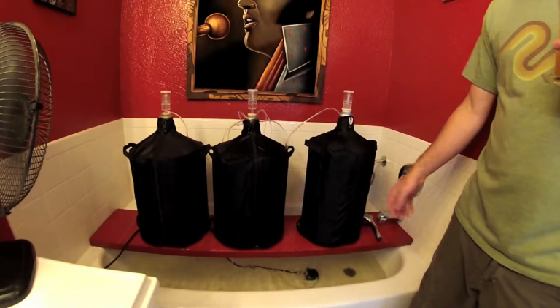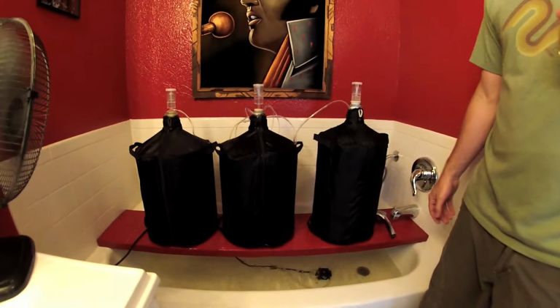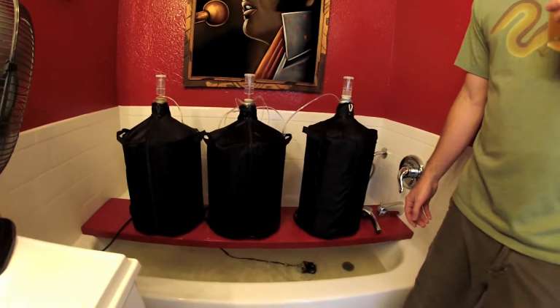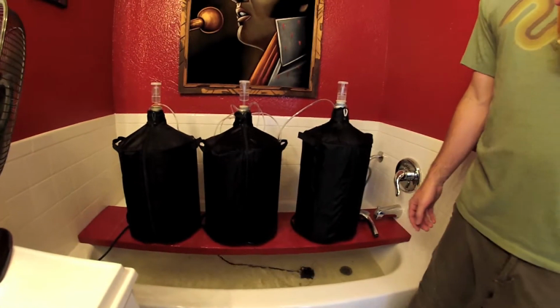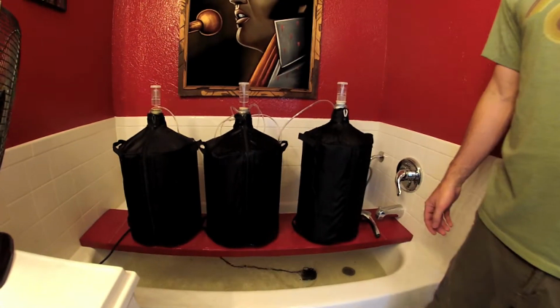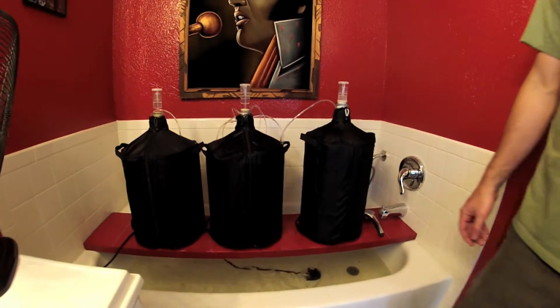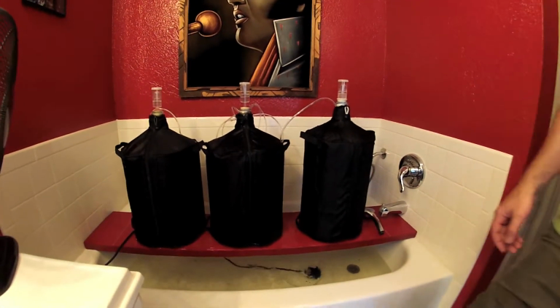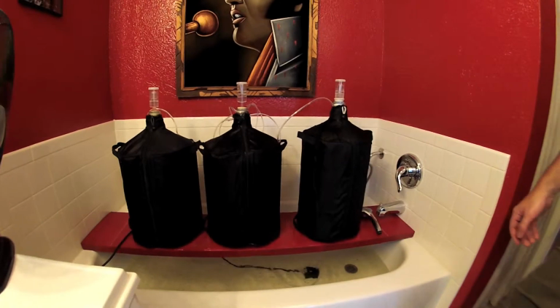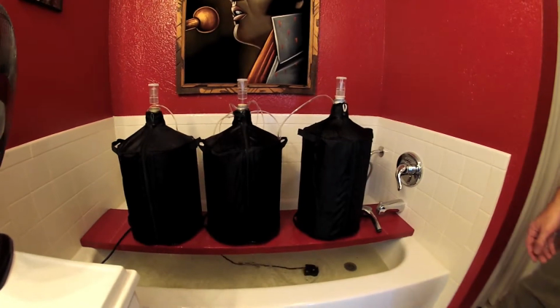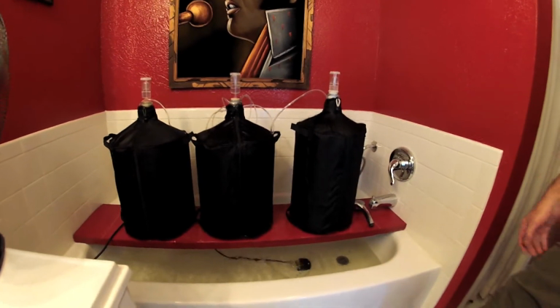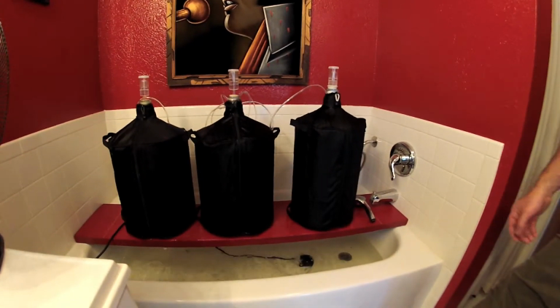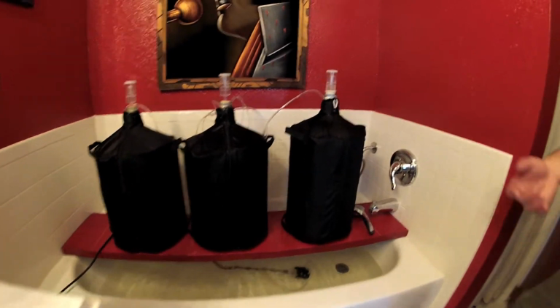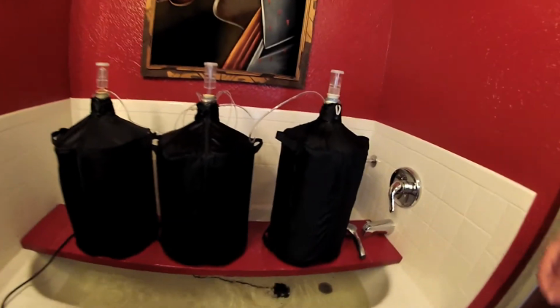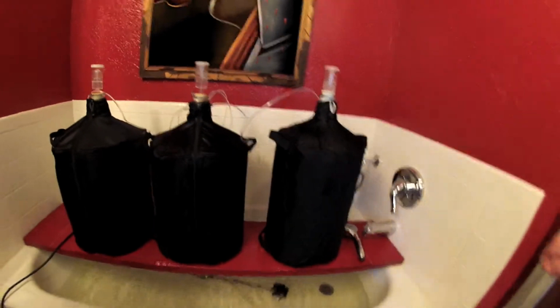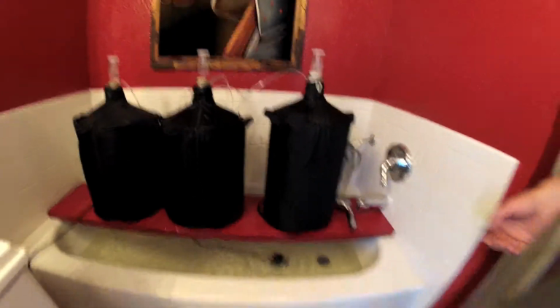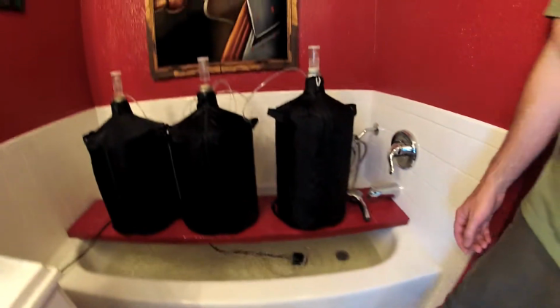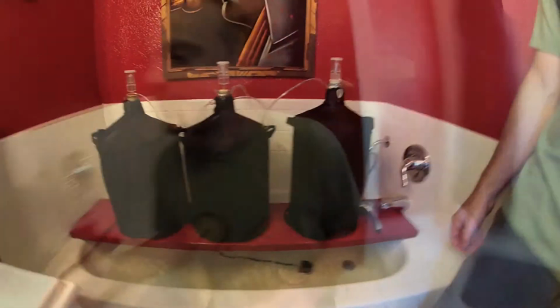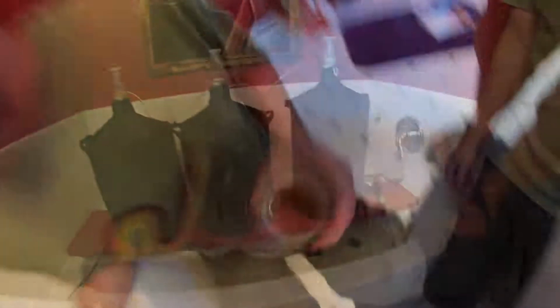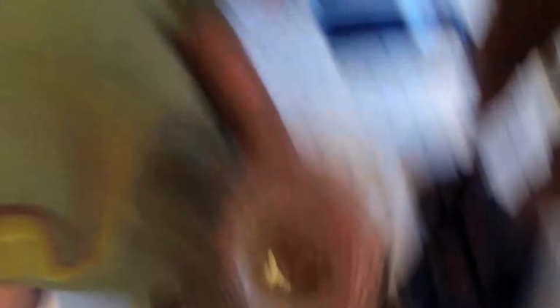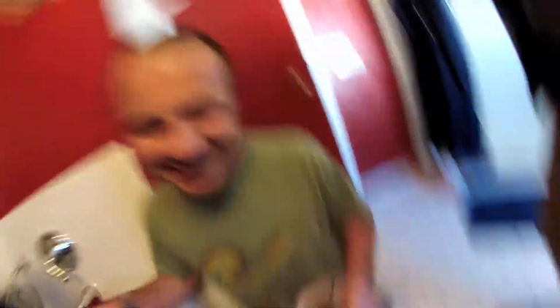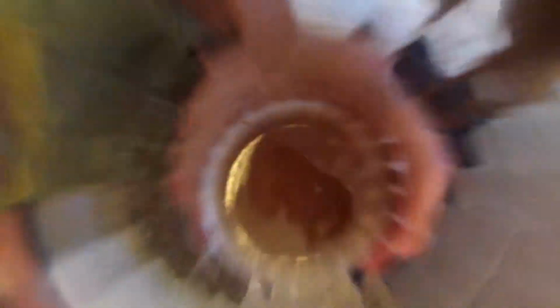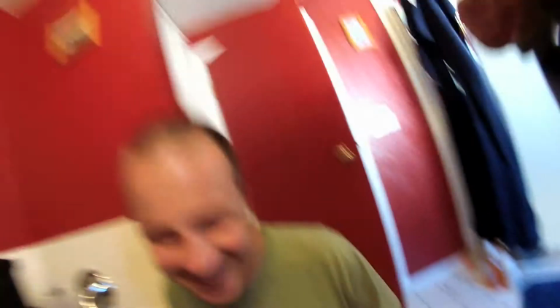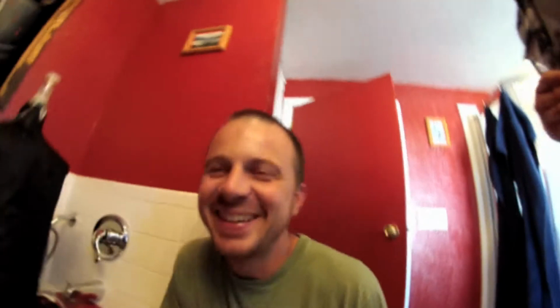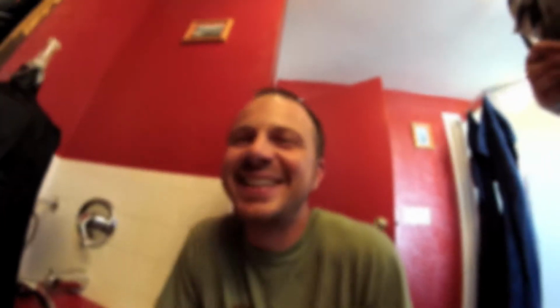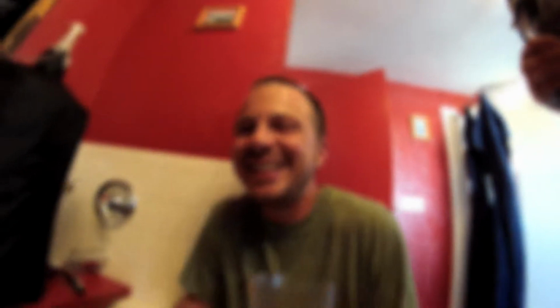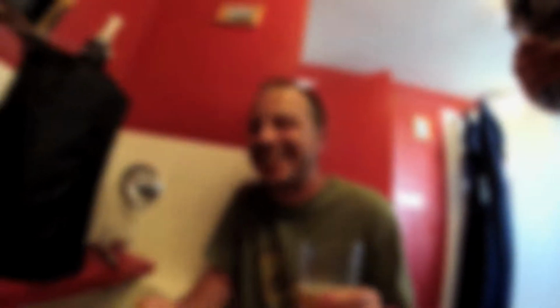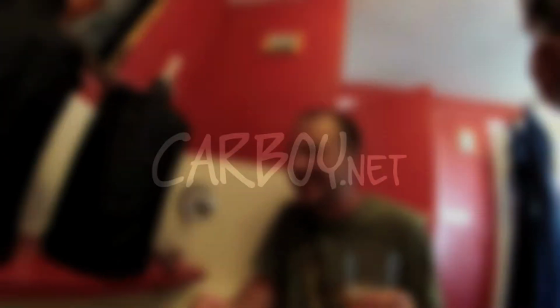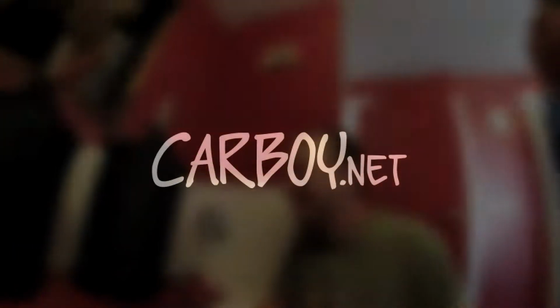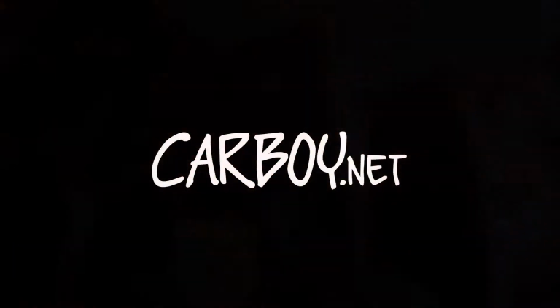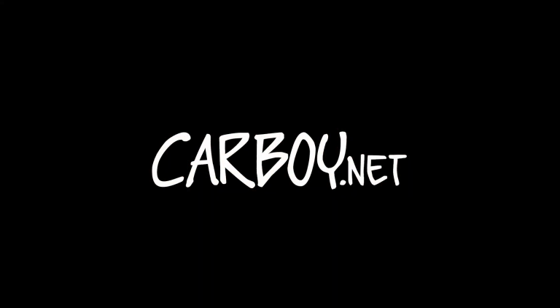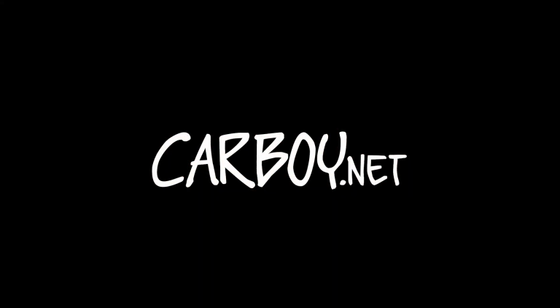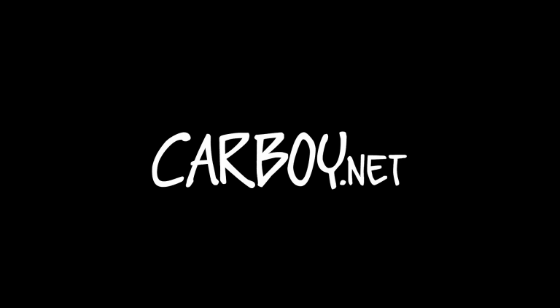Y'all want a Carboy cover? Carboy.net — that's where you can get one. I can pick them up and move them easier when it's time to rack and bottle.